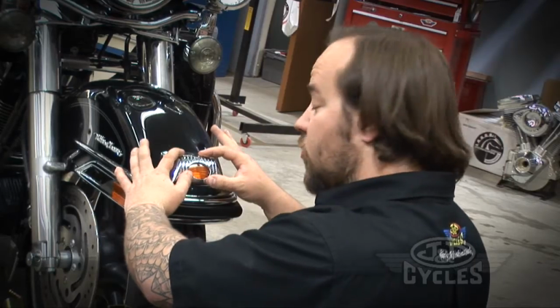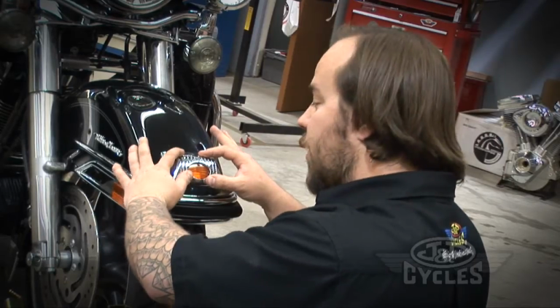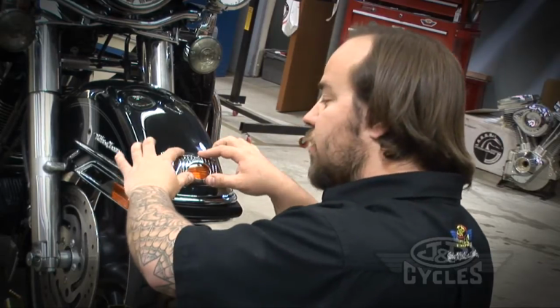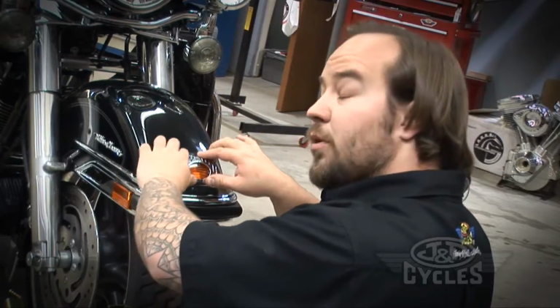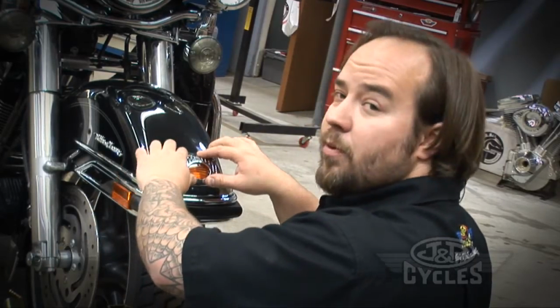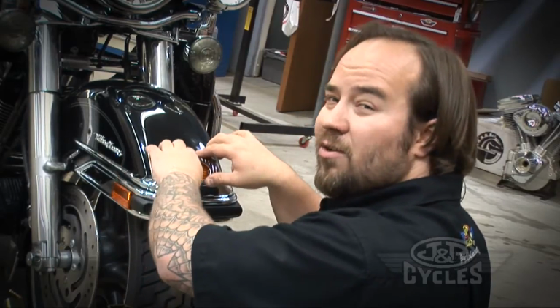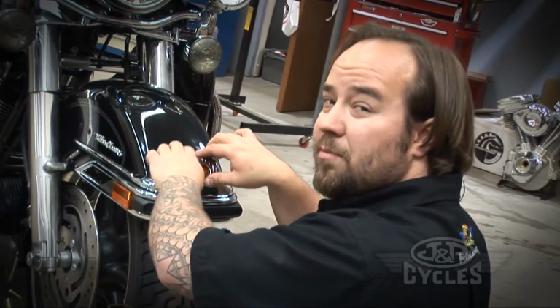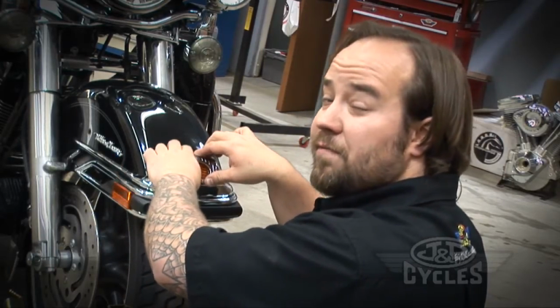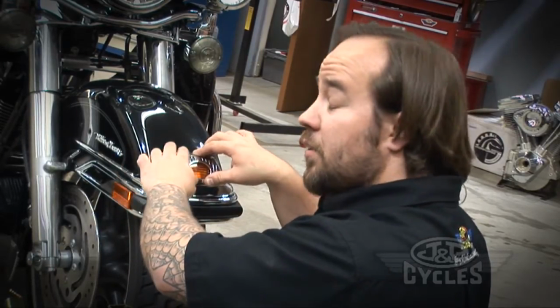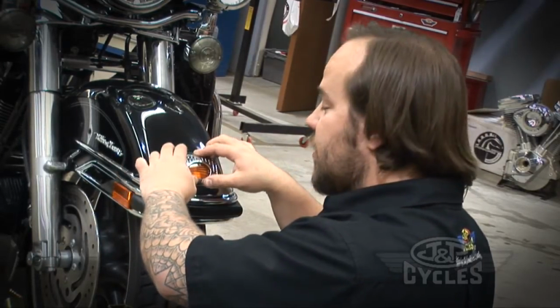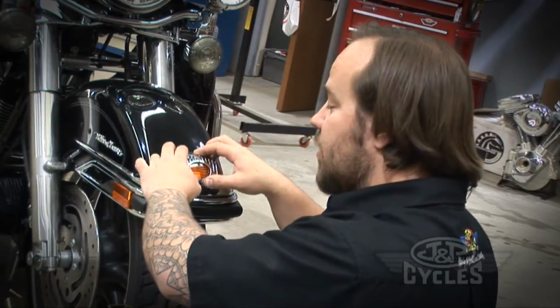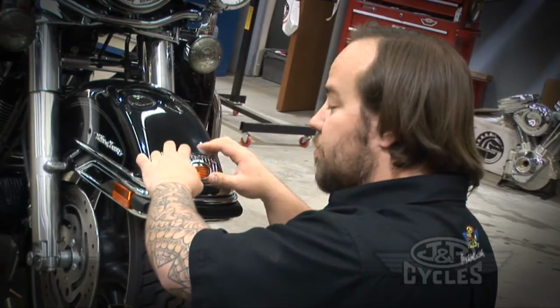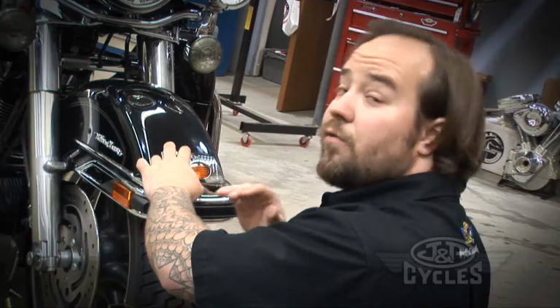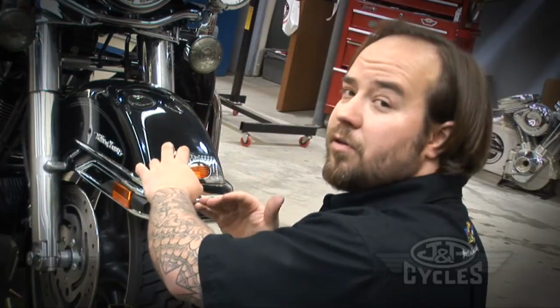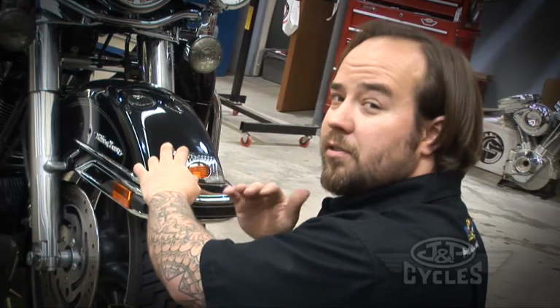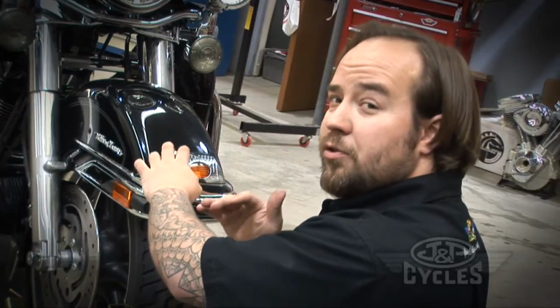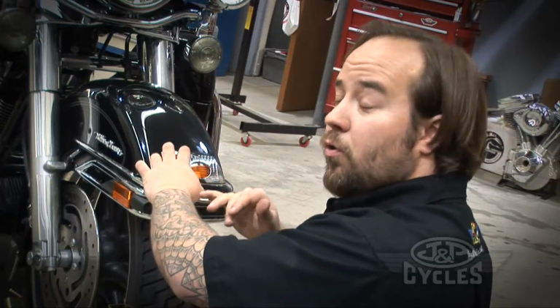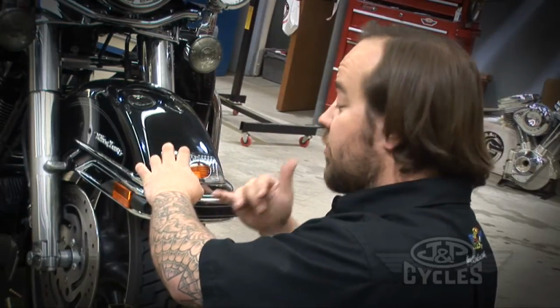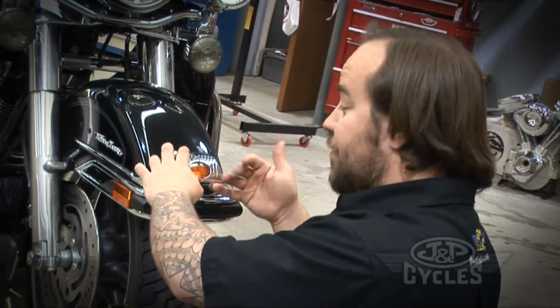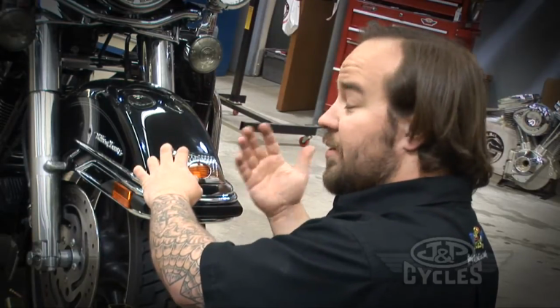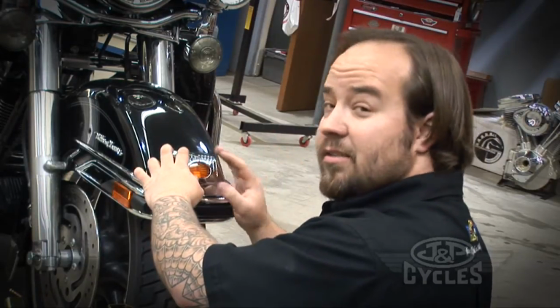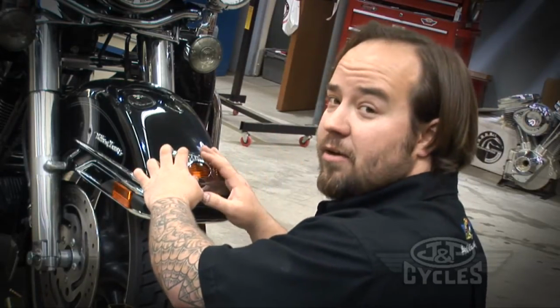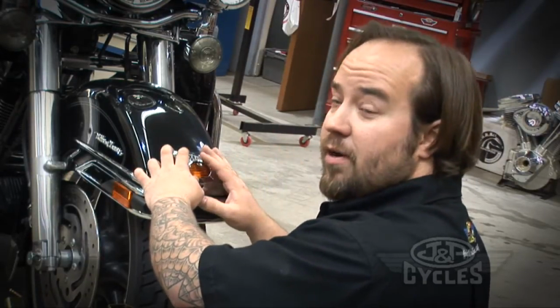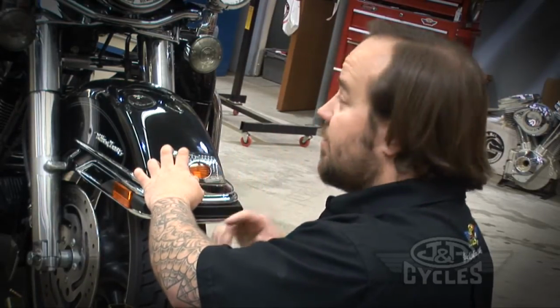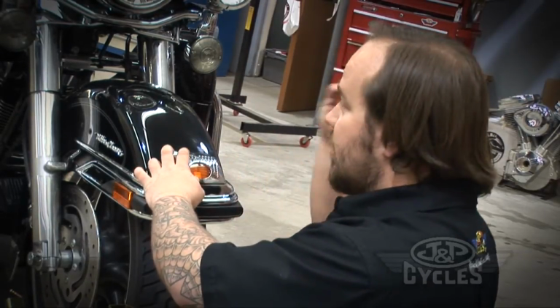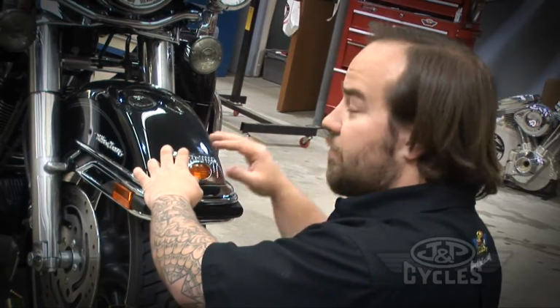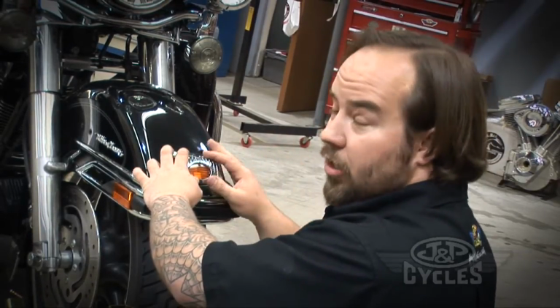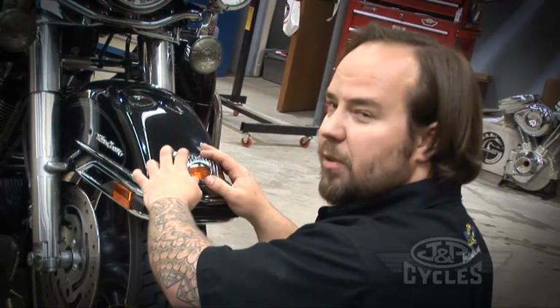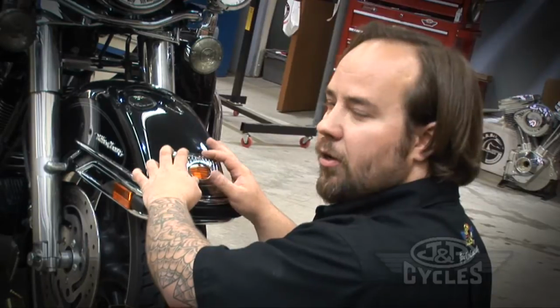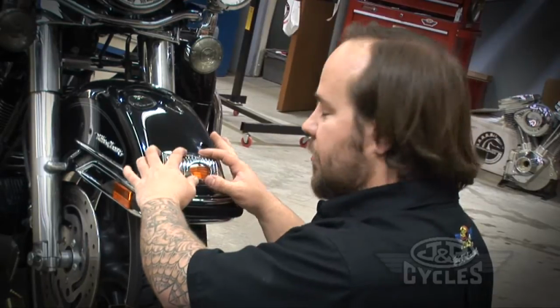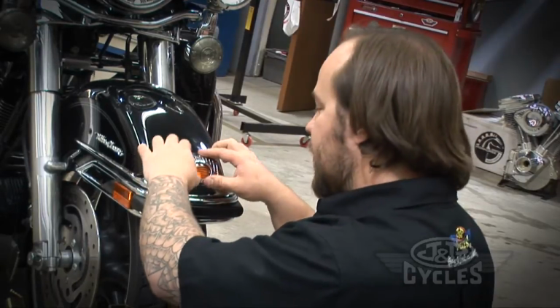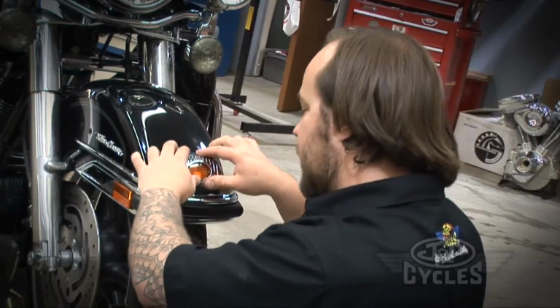You want to make sure that you're putting these parts on when it's above 50 degrees. Below 50 degrees it's going to be too cold. The first time you take it out for a ride, it's going to fly off — it's going to be gone. You're going to be bummed out.